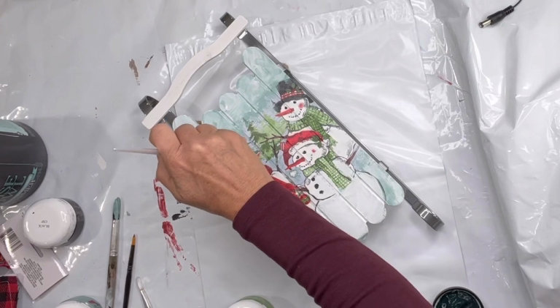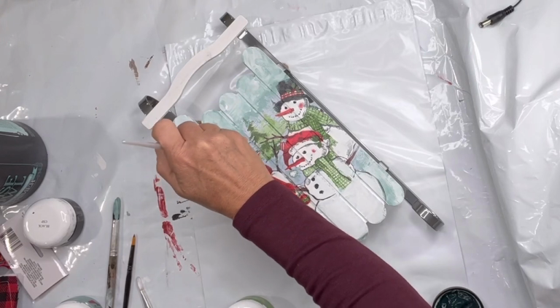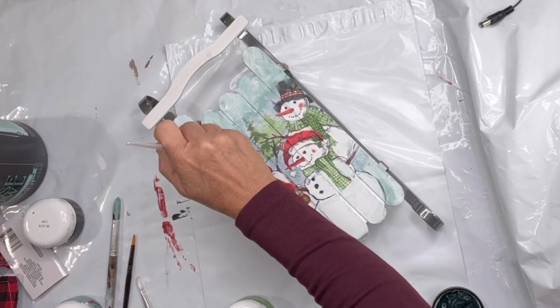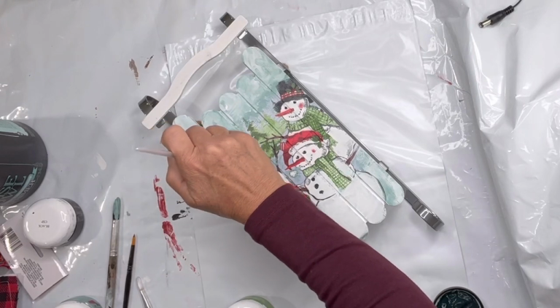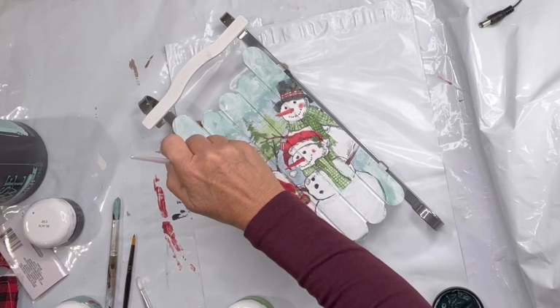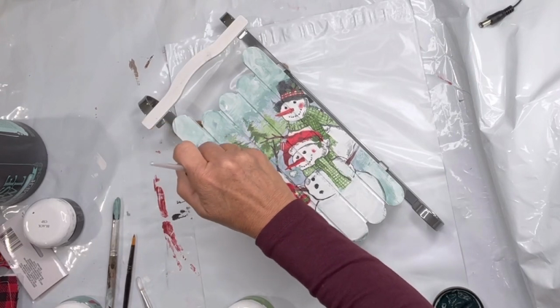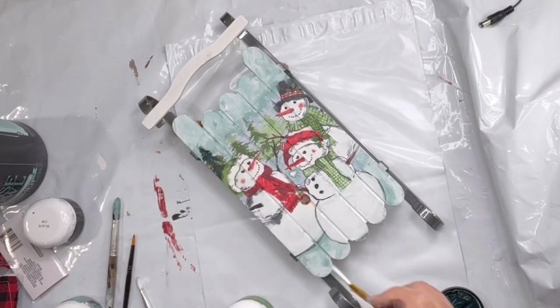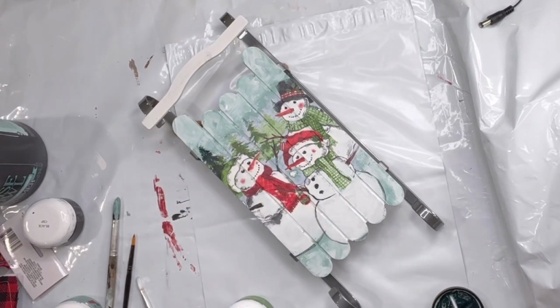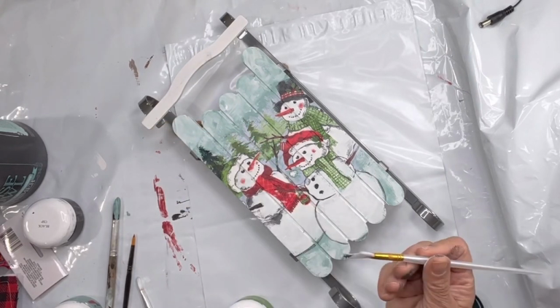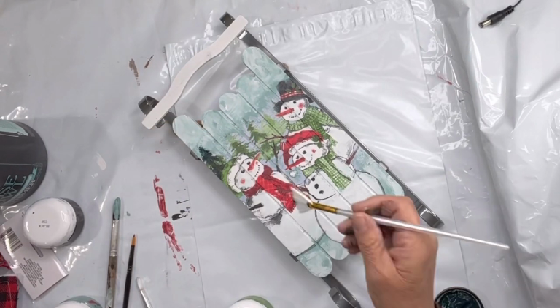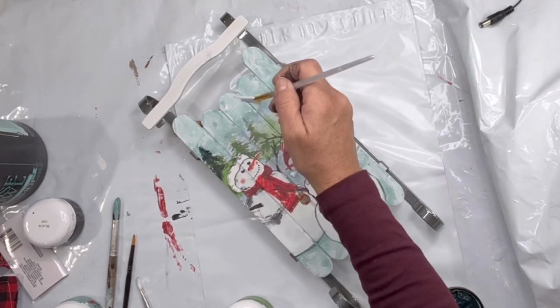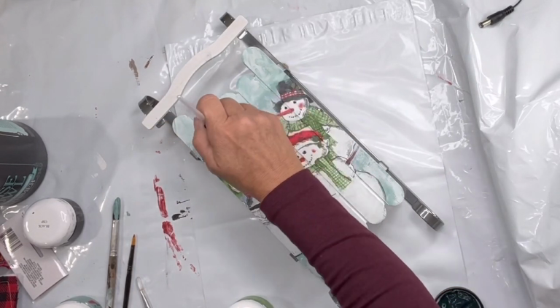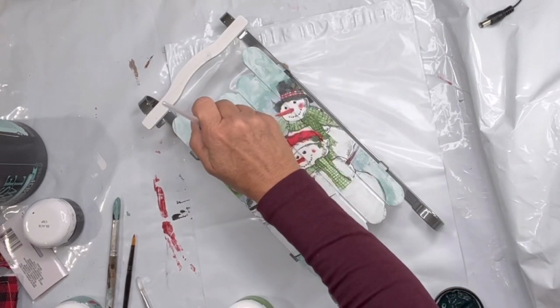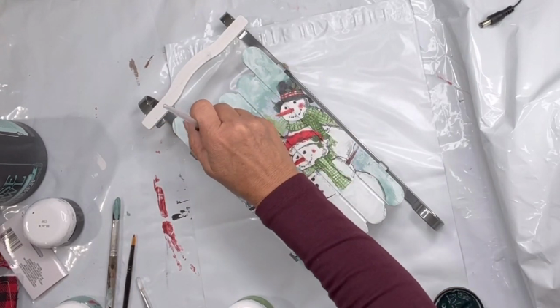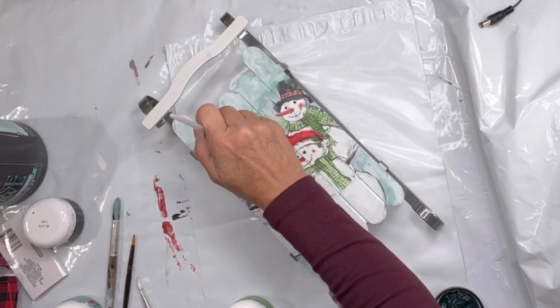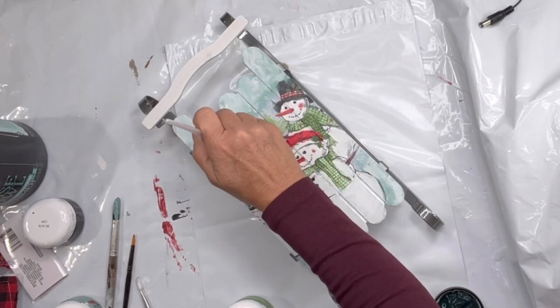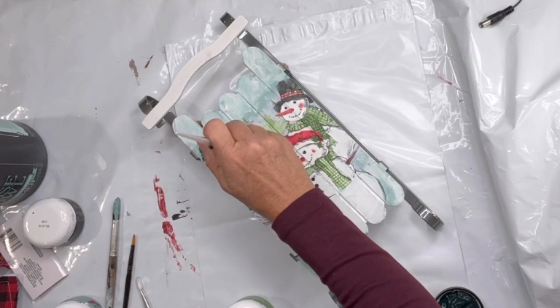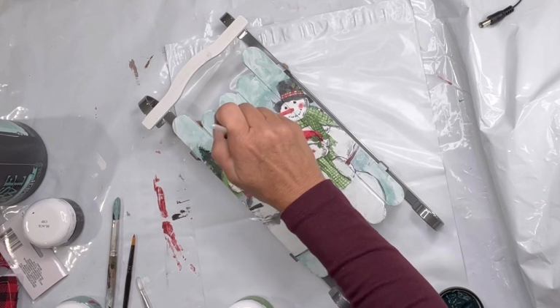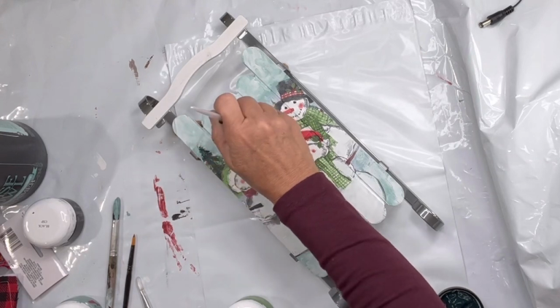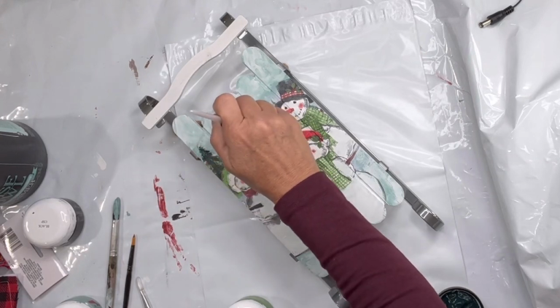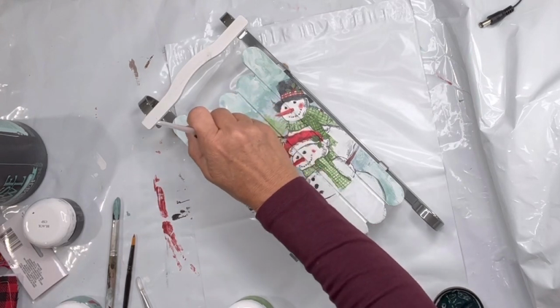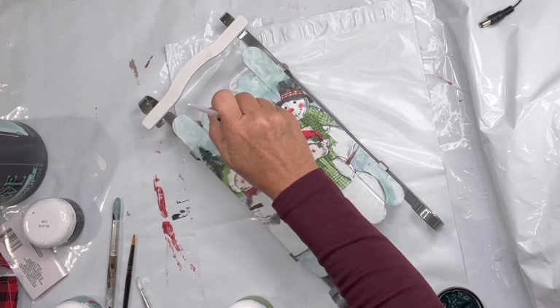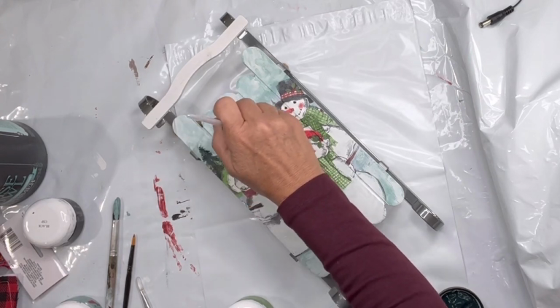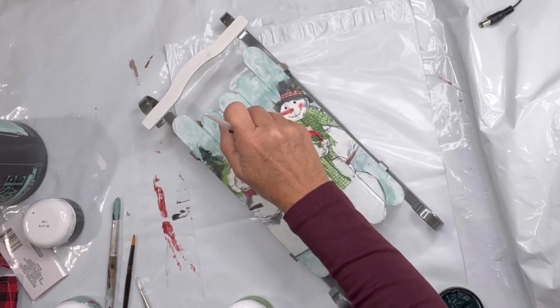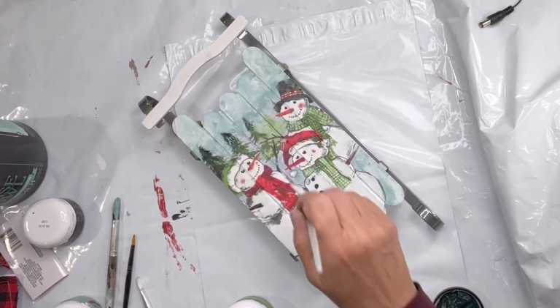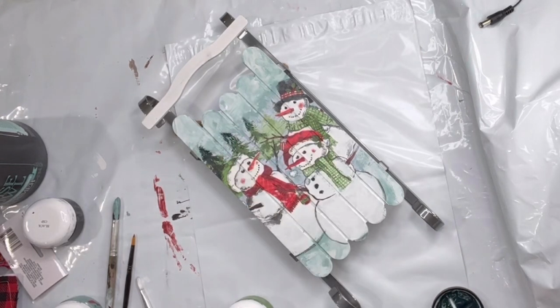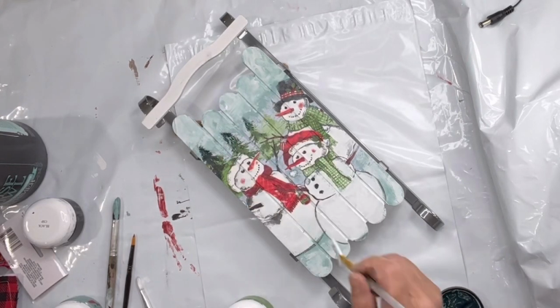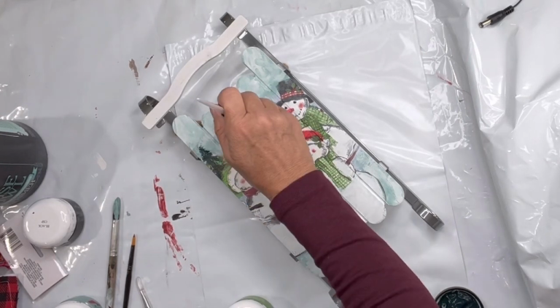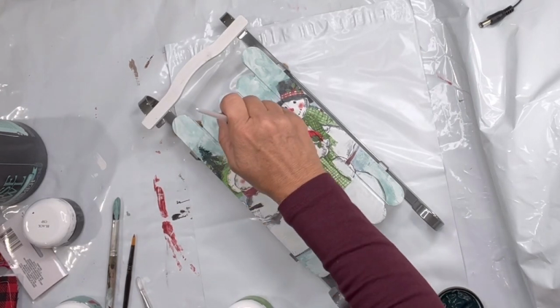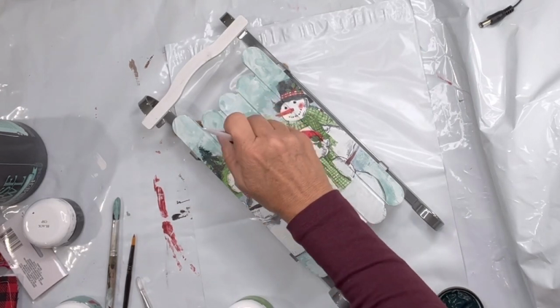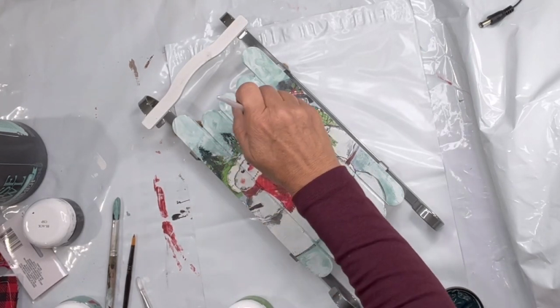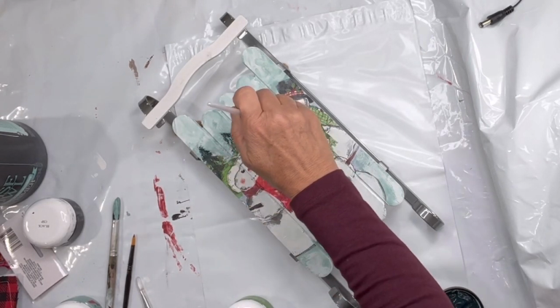Then I'm taking a fan brush and some Charleston green and I'm extending the top of the trees that were already on the napkin.